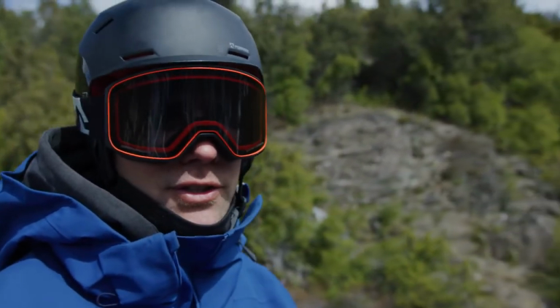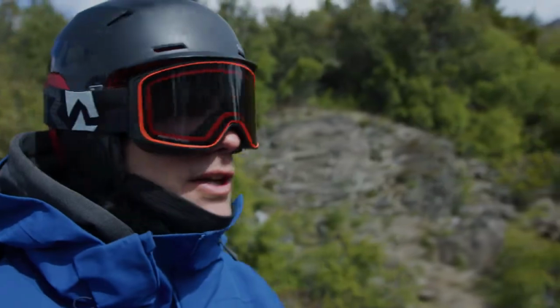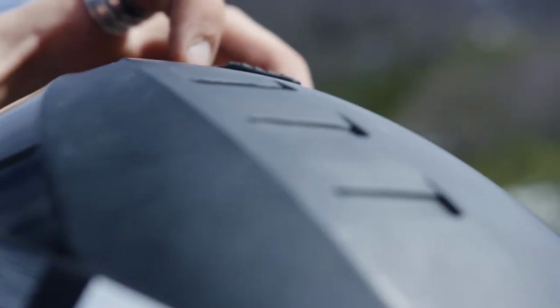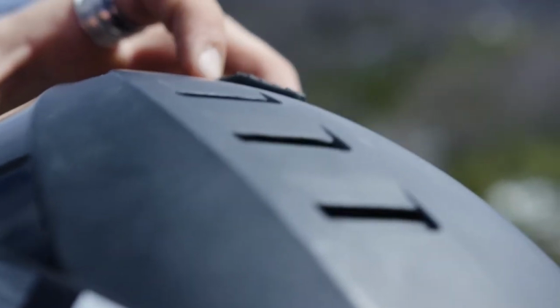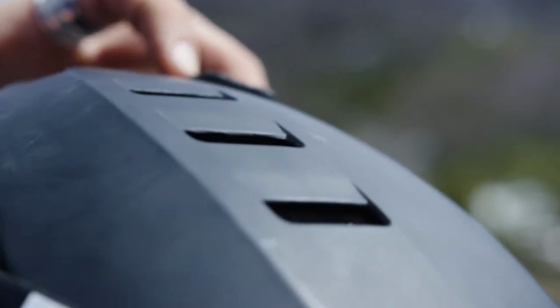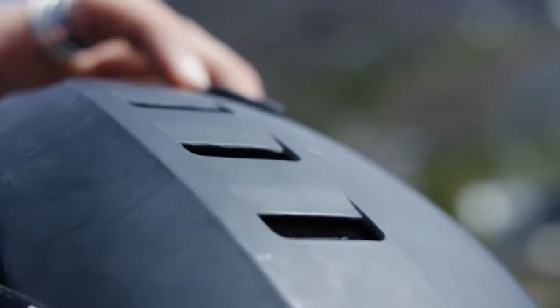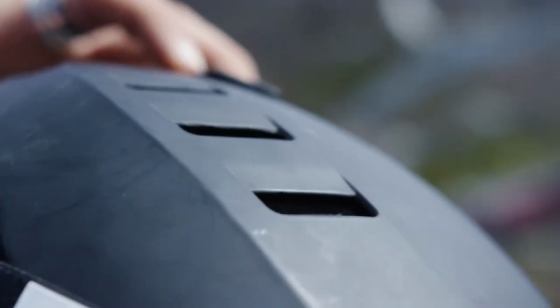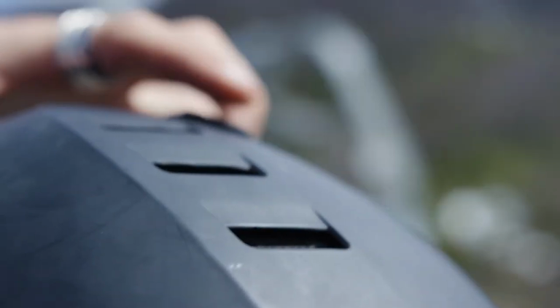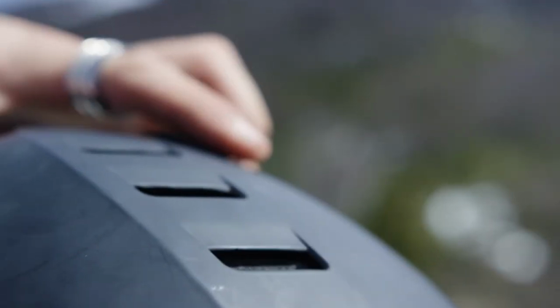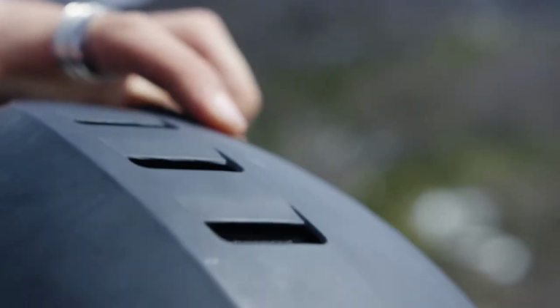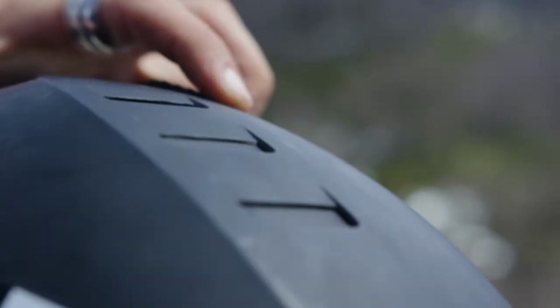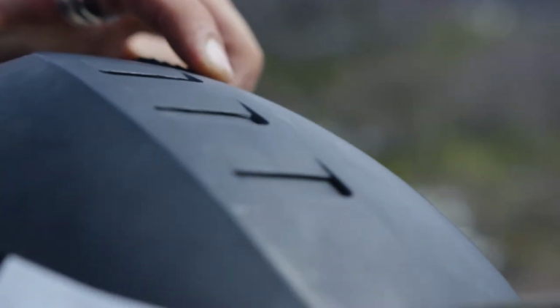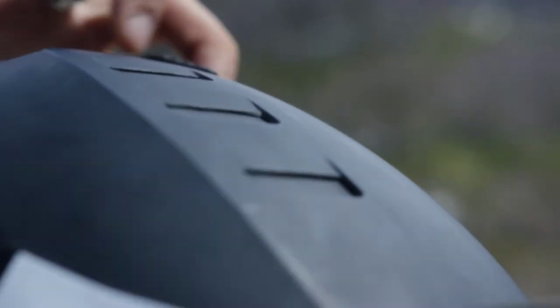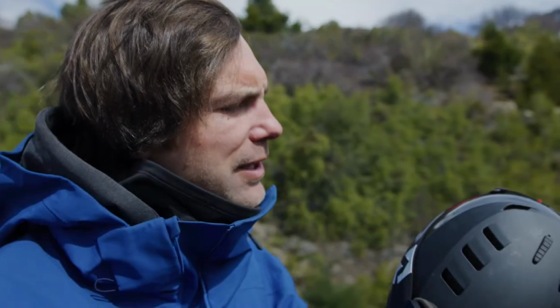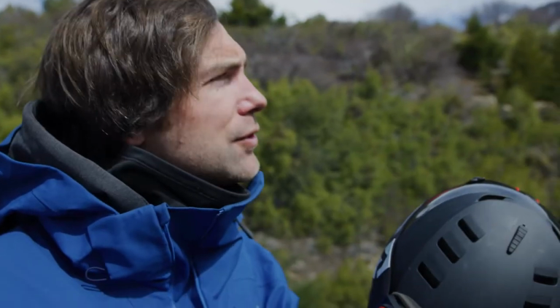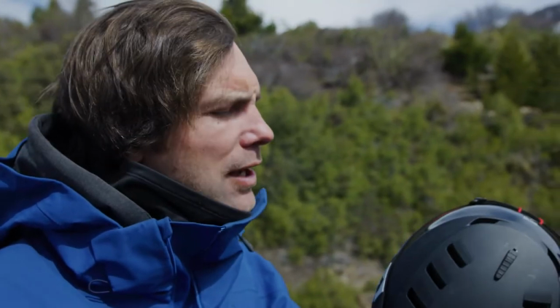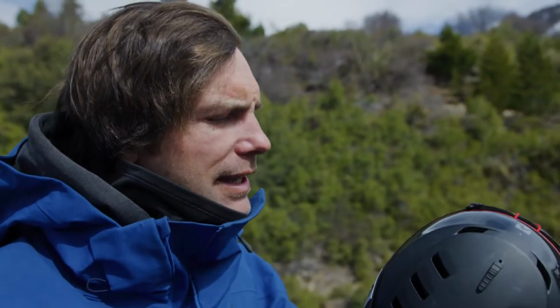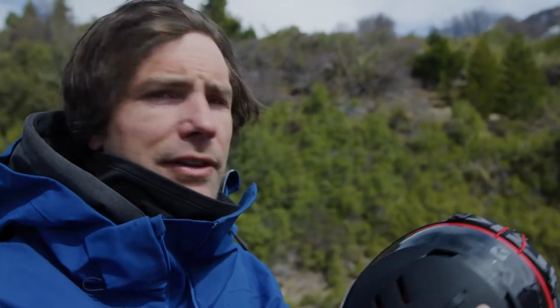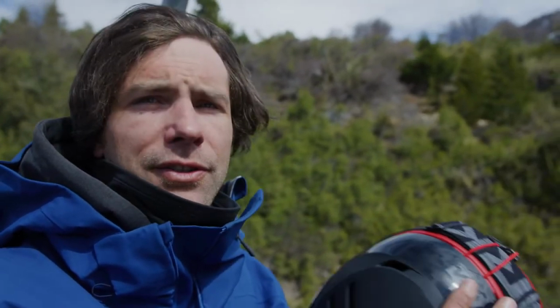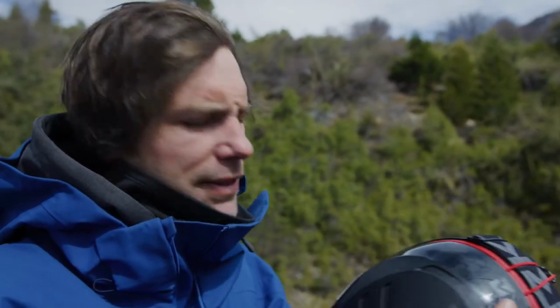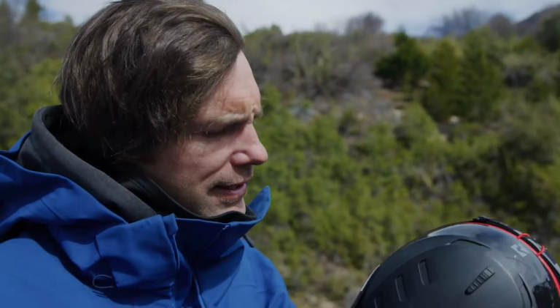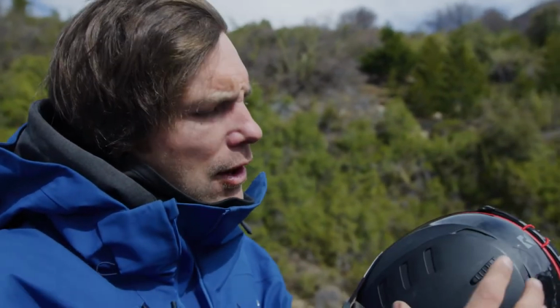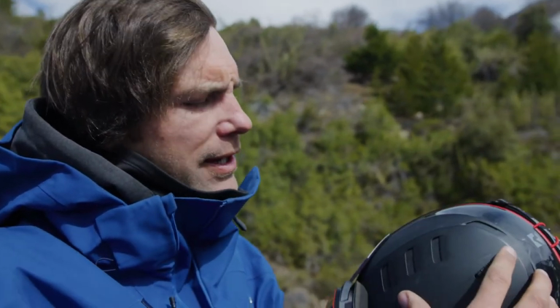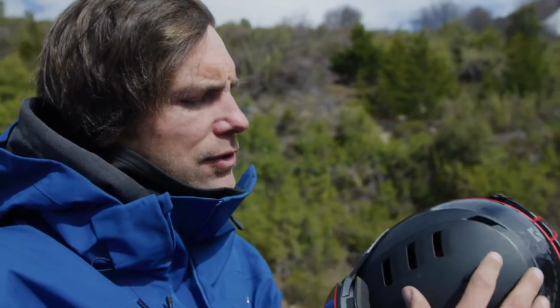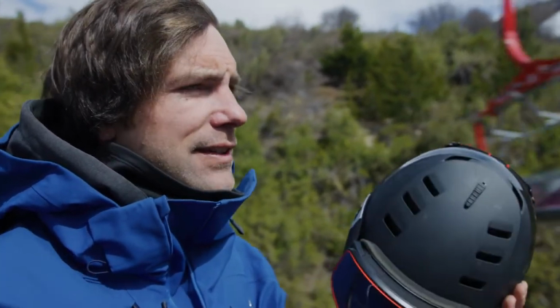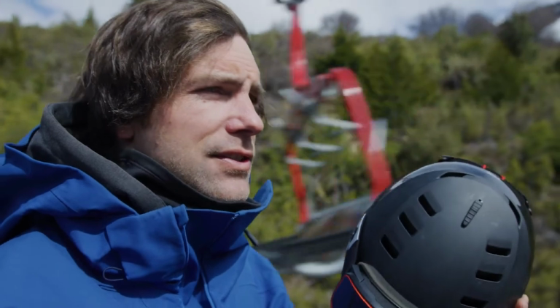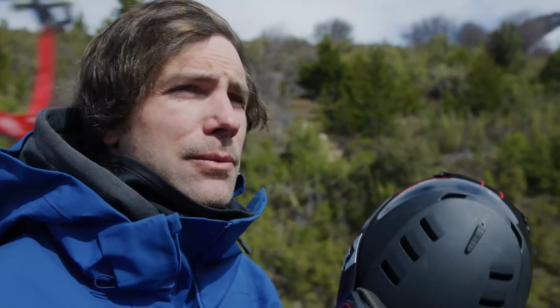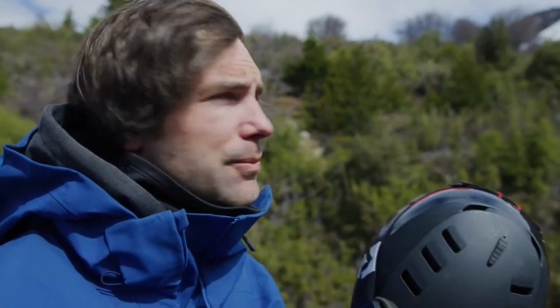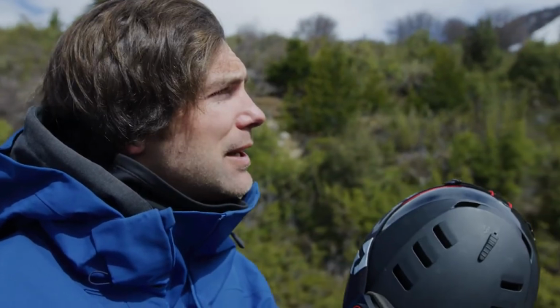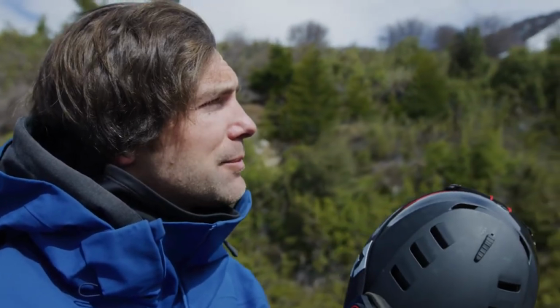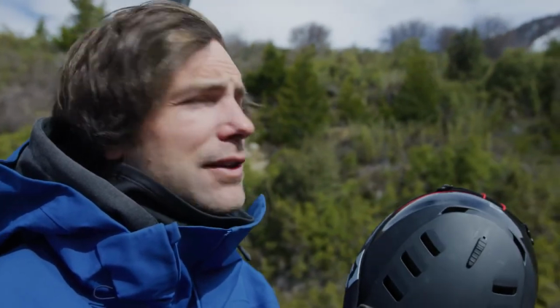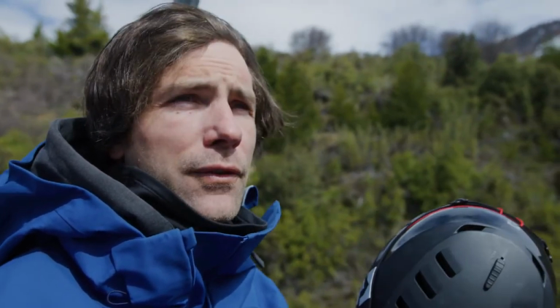What I really like about this helmet is this ventilation system, which allows me to hike around the mountain by opening and closing the ventilation system, which really makes my head cool off when I'm walking up.